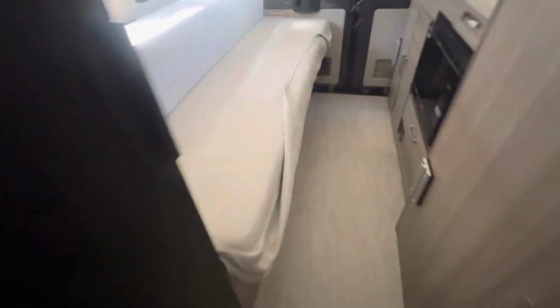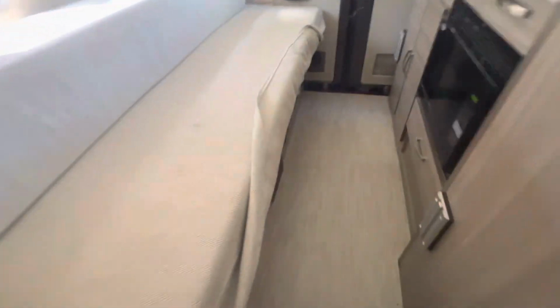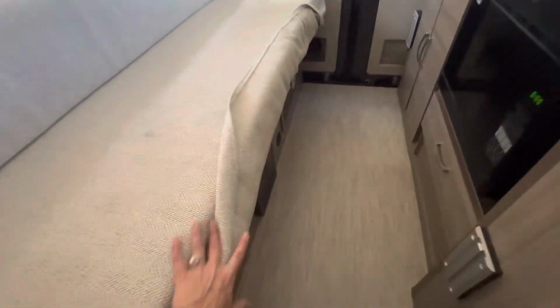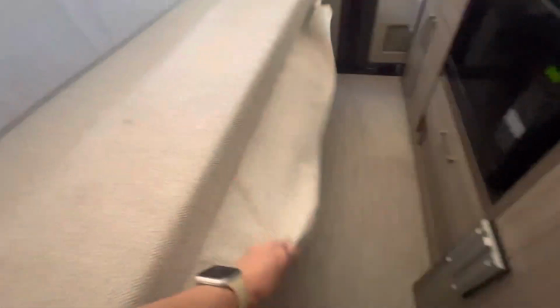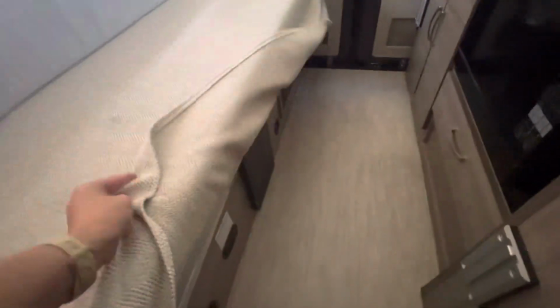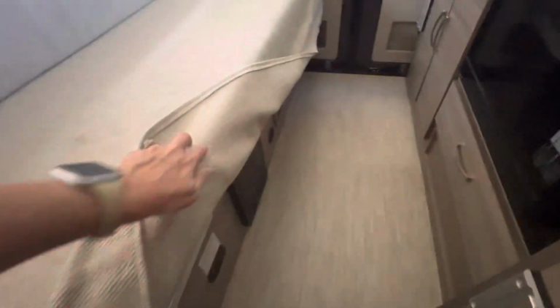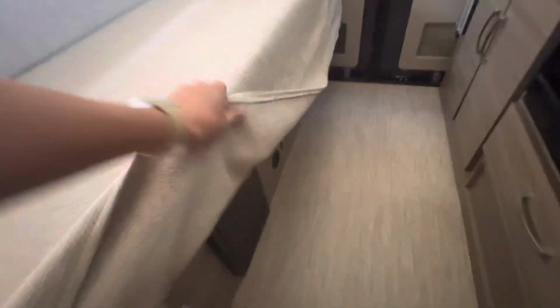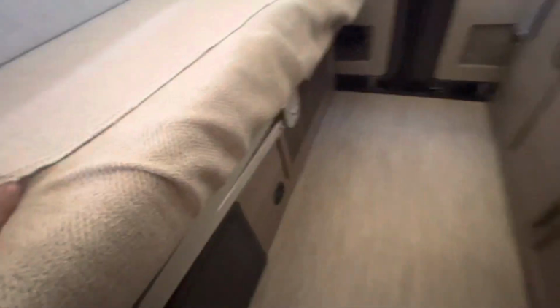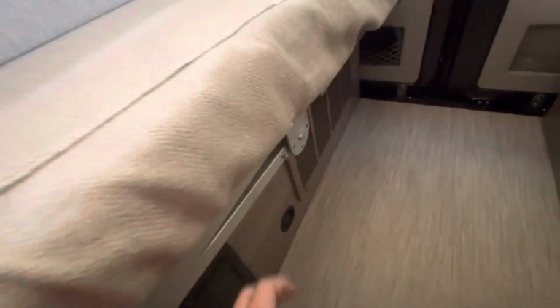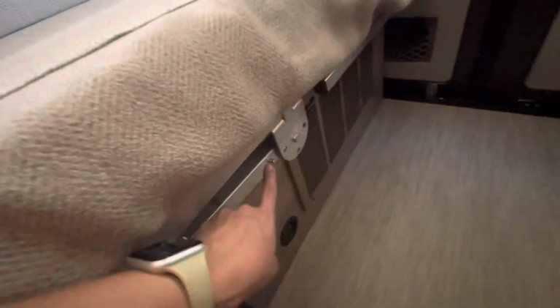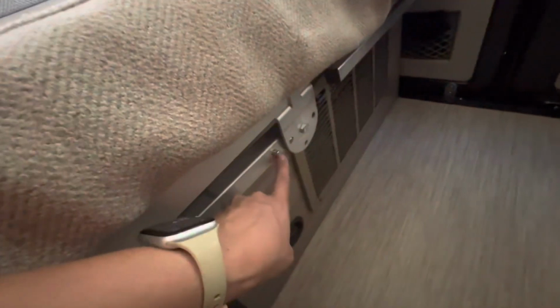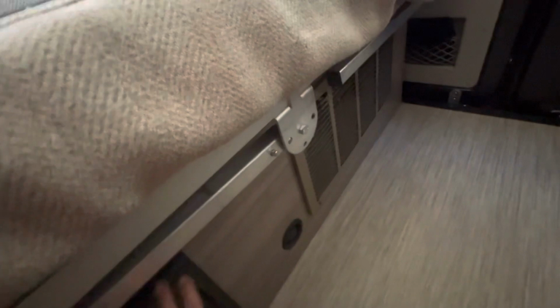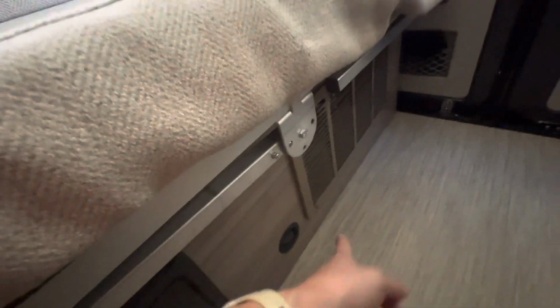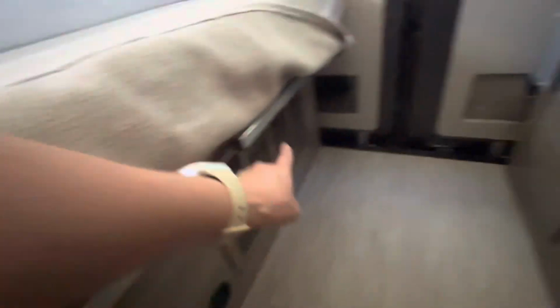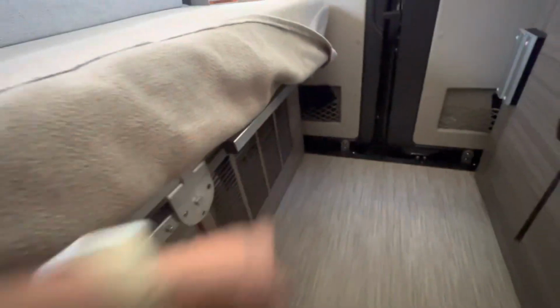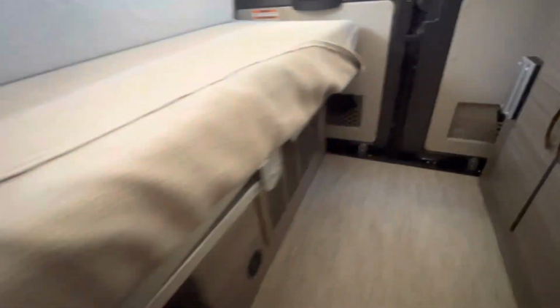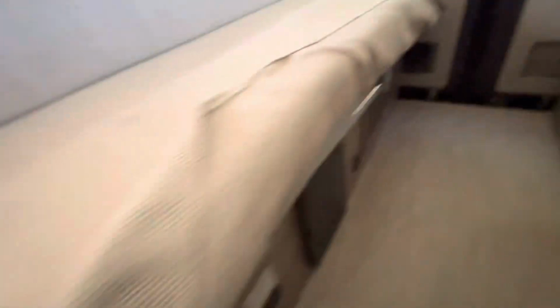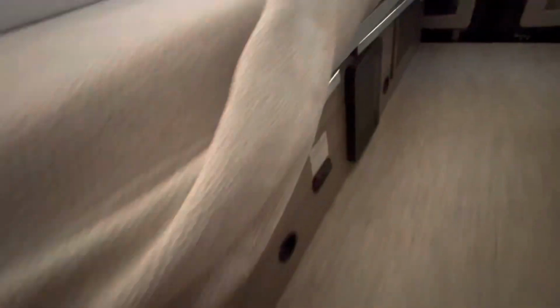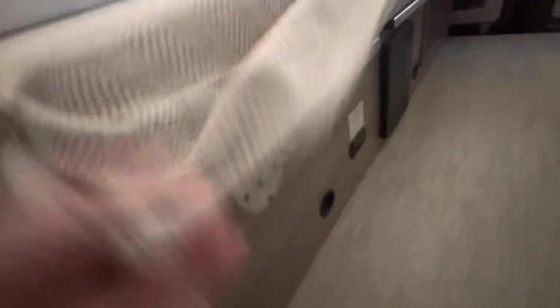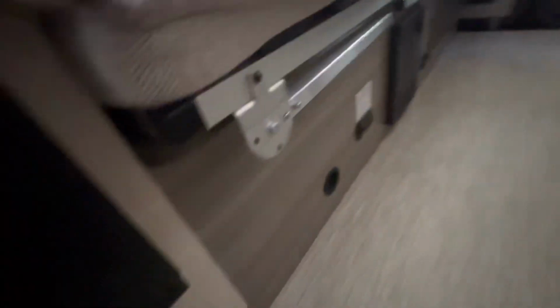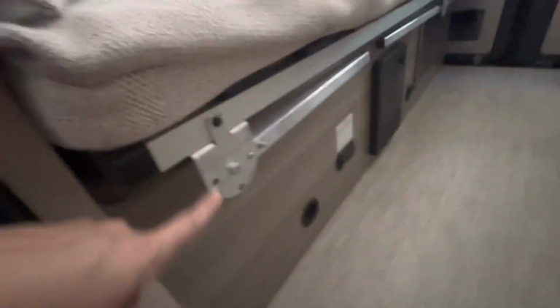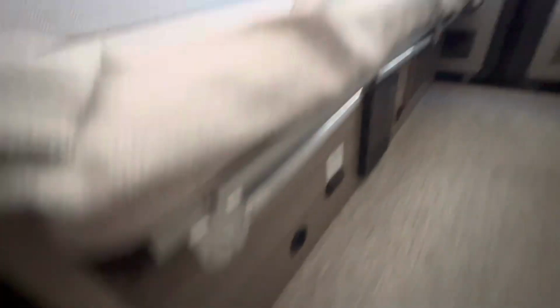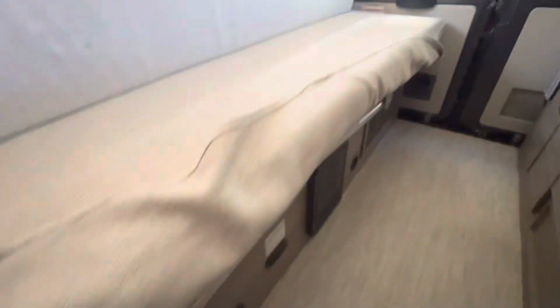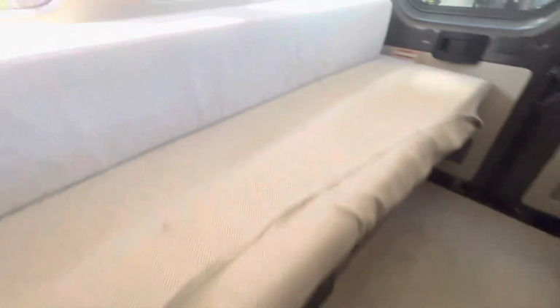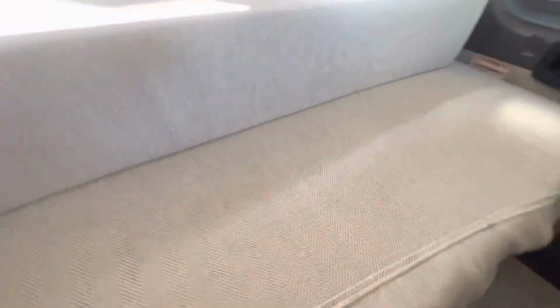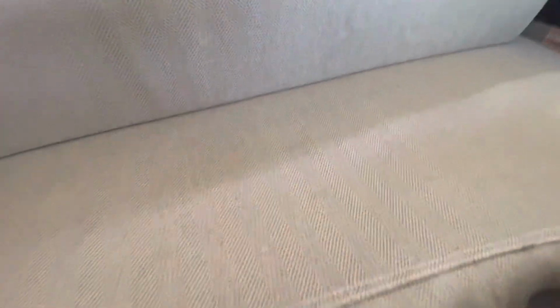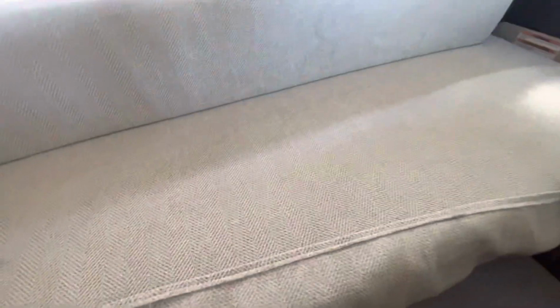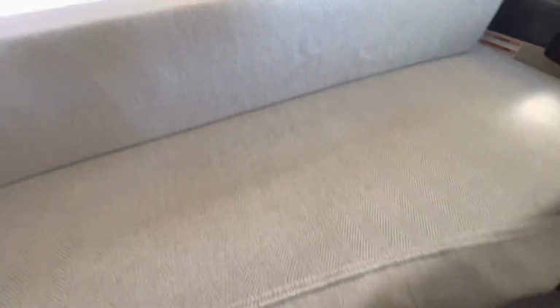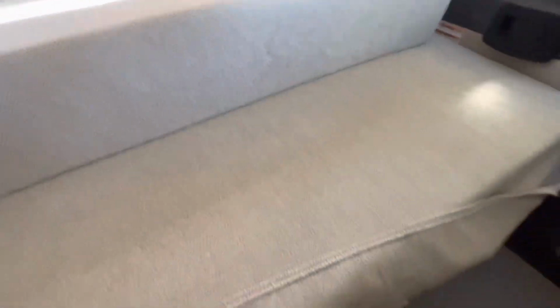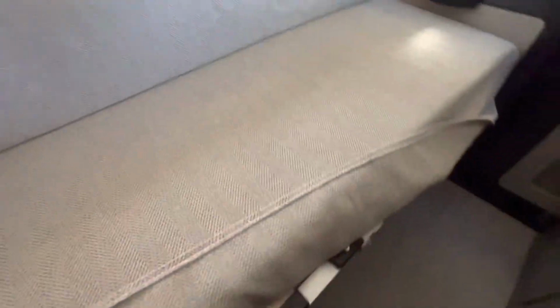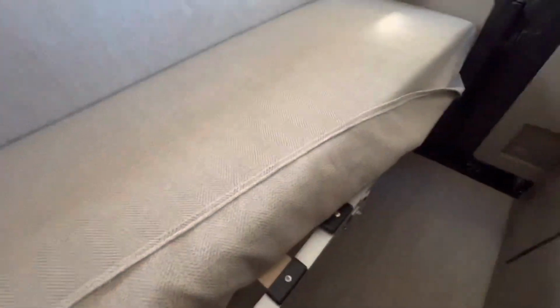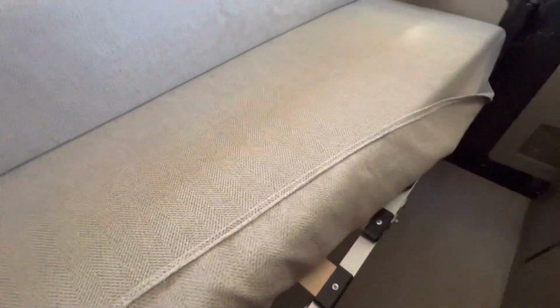So here's the bed. All you have to do is pull up this little sheet, flip down these three little legs right here, and then give the whole frame just a strong tug and it'll slide out for you.